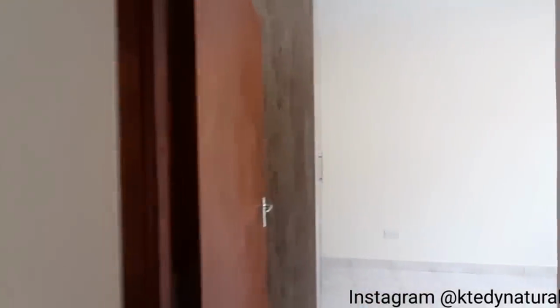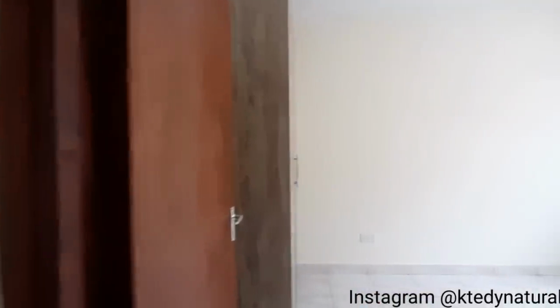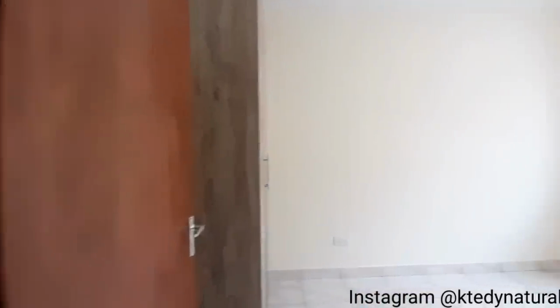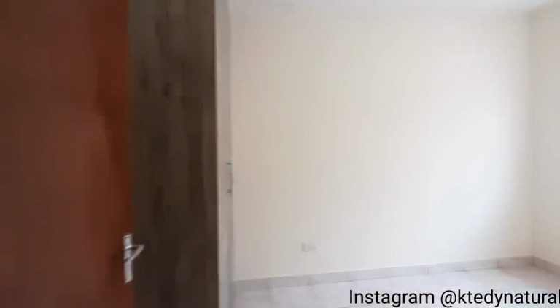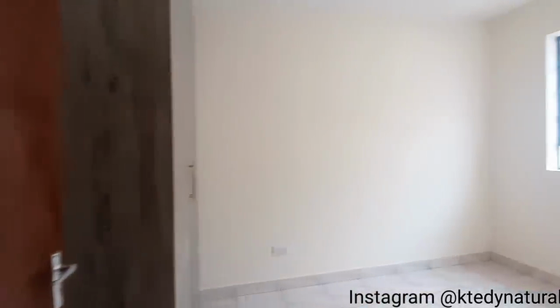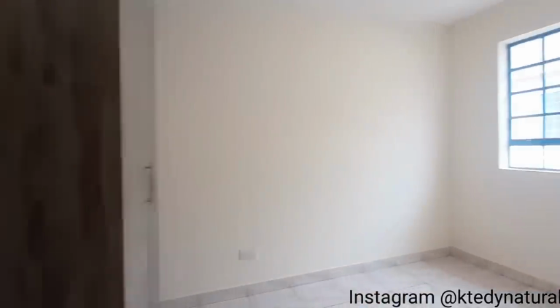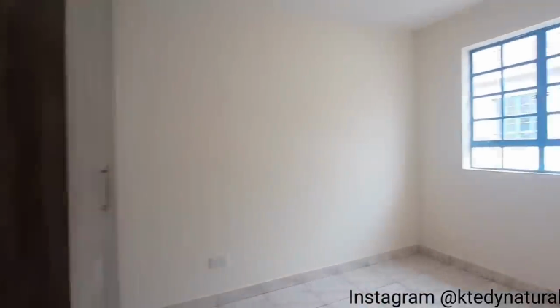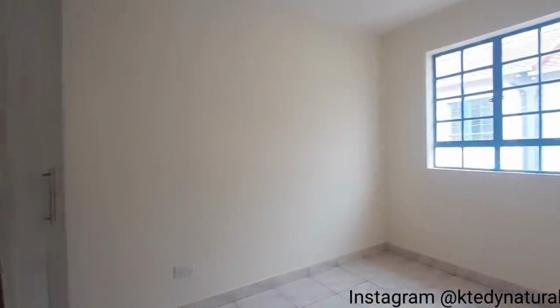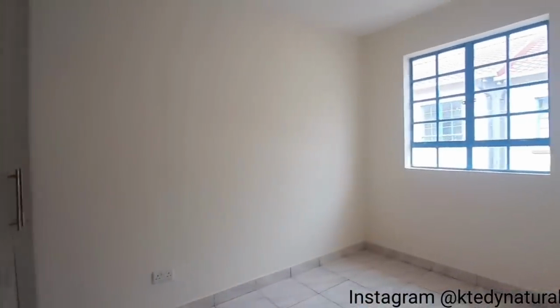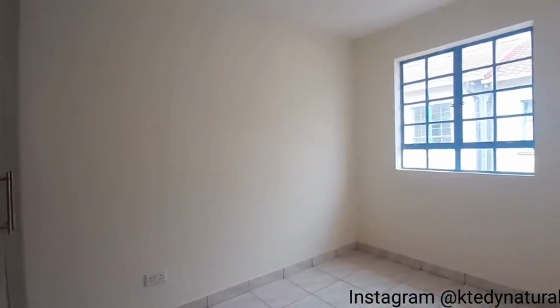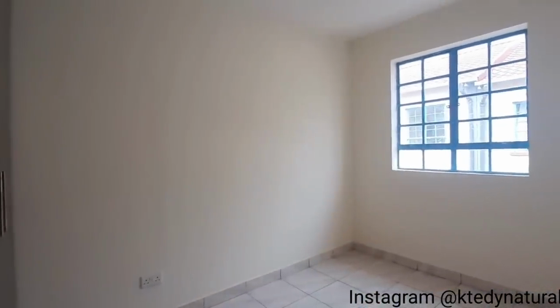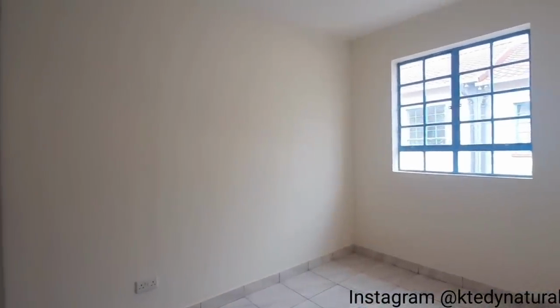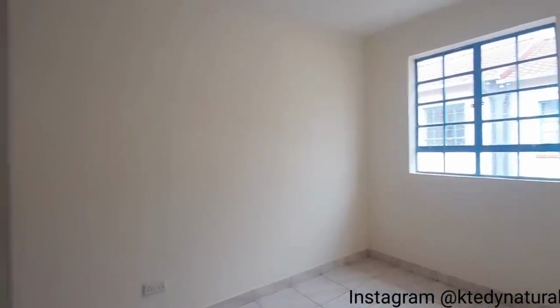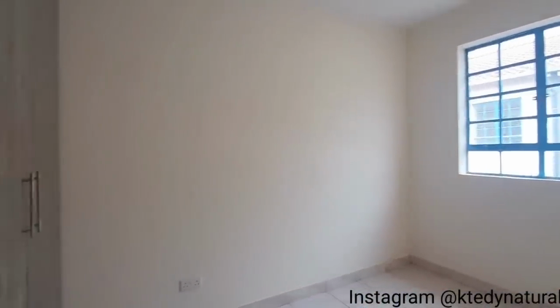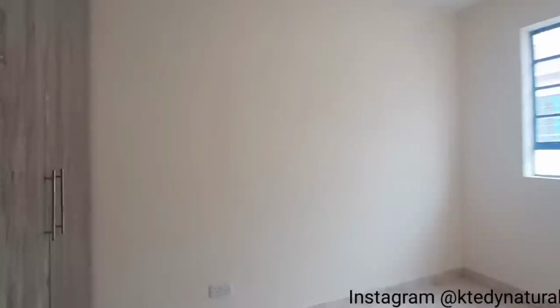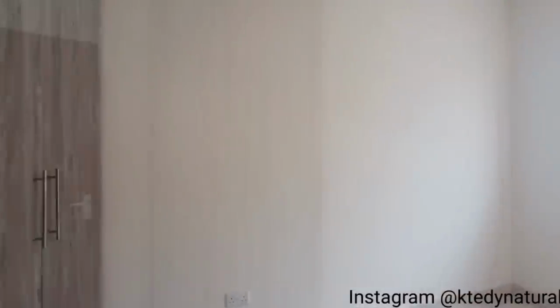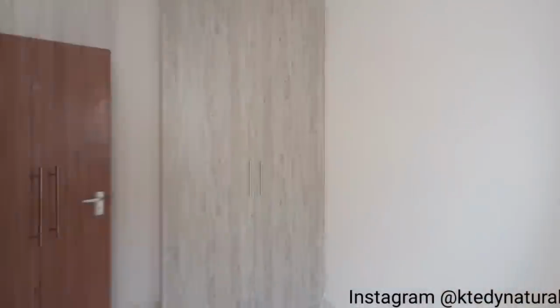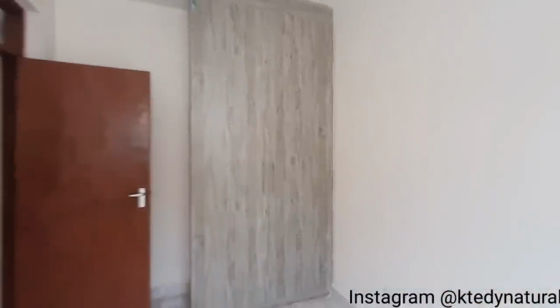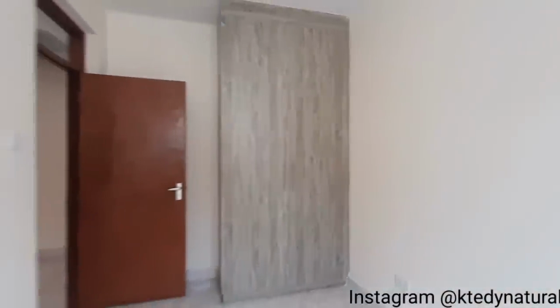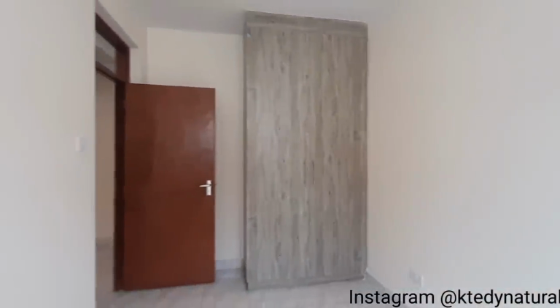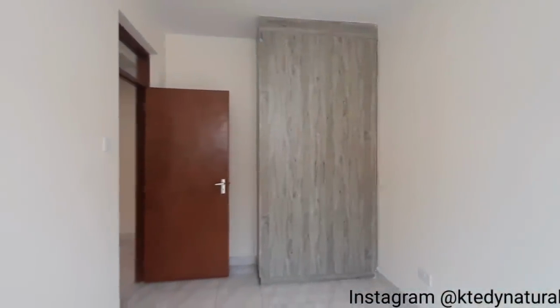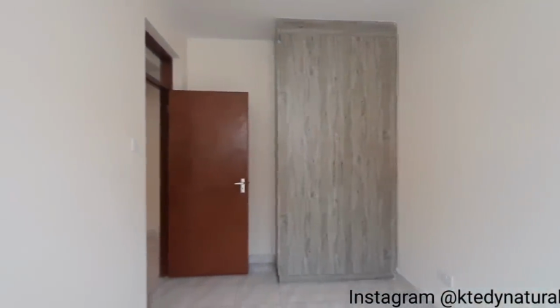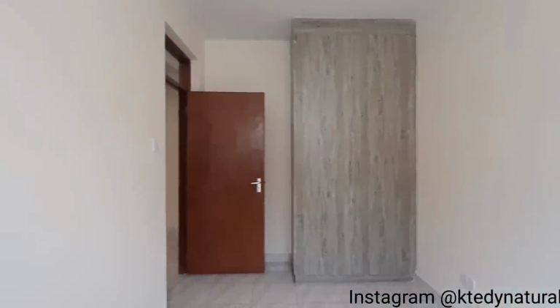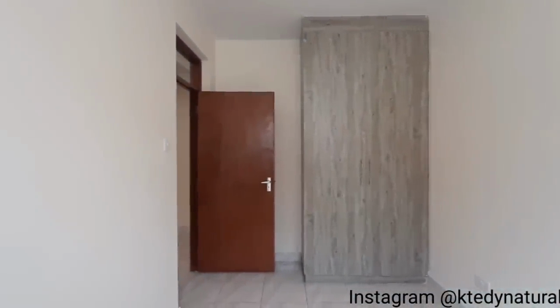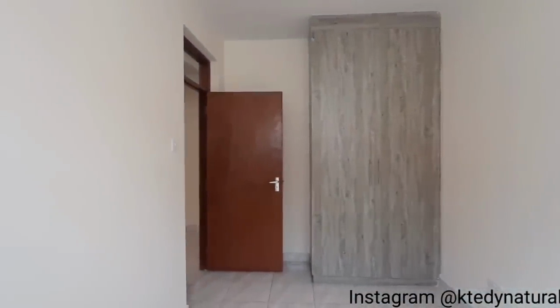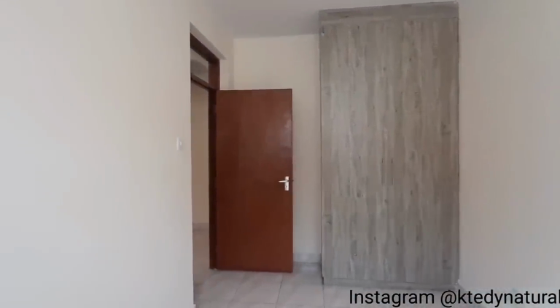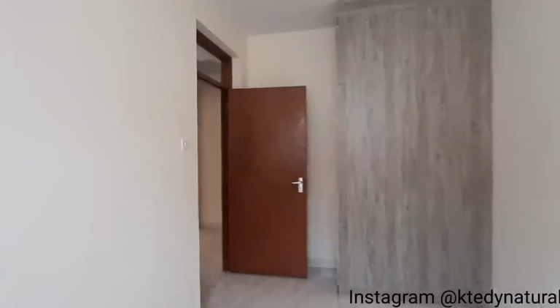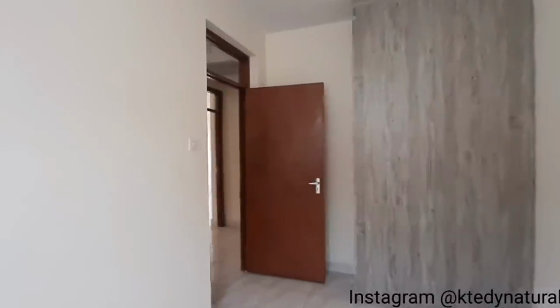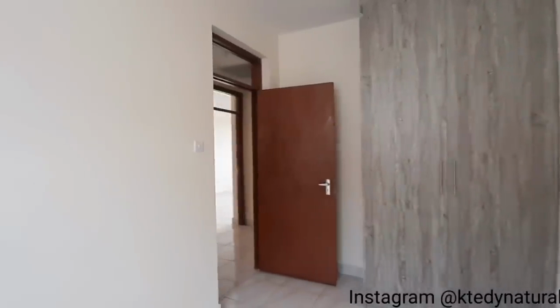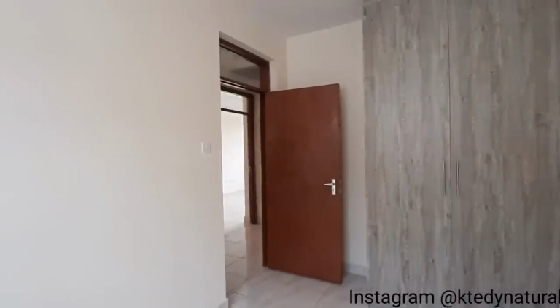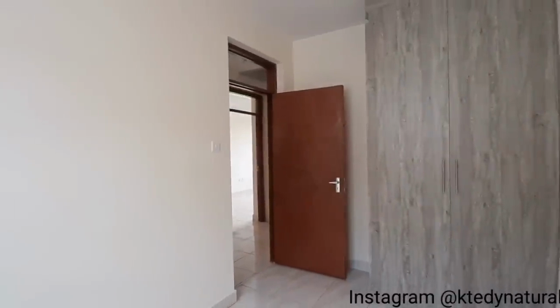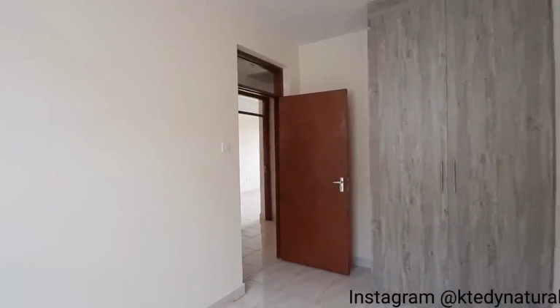This is the third bedroom — remember, this is a three-bedroom maisonette. We have a built-in wardrobe unit; it's actually a replica of the second bedroom.